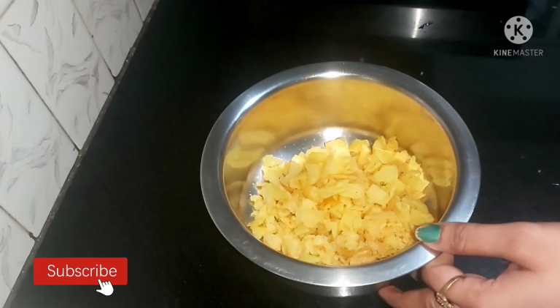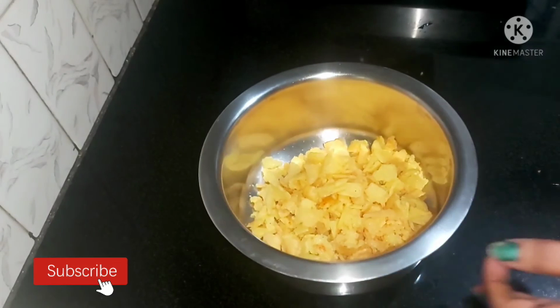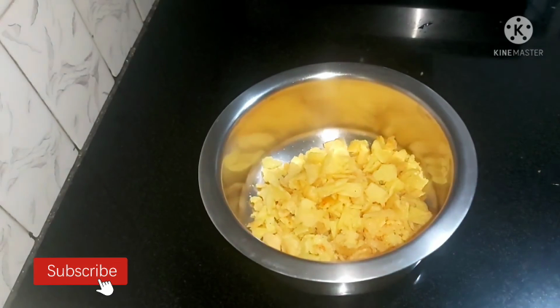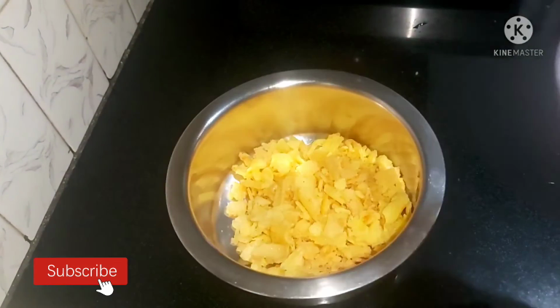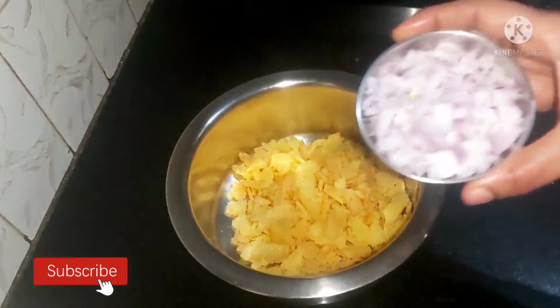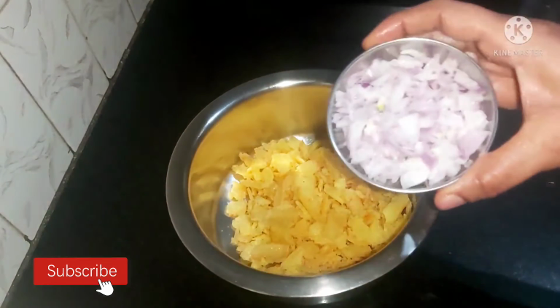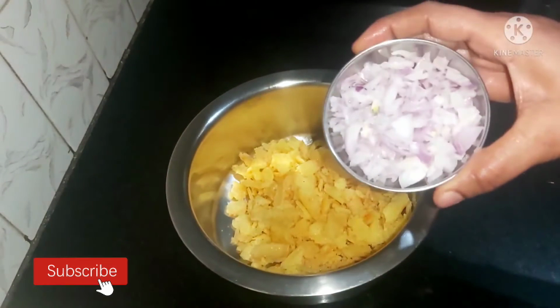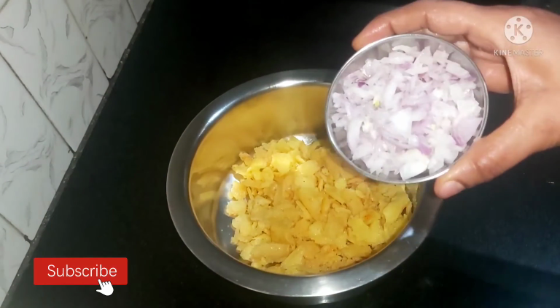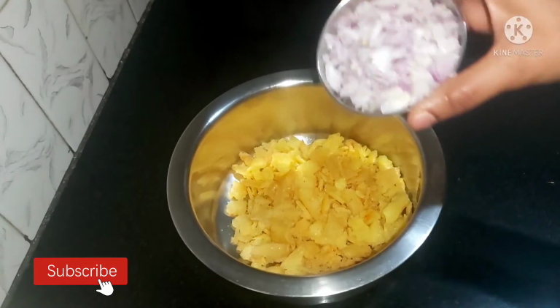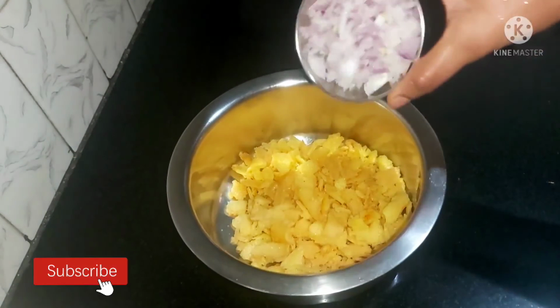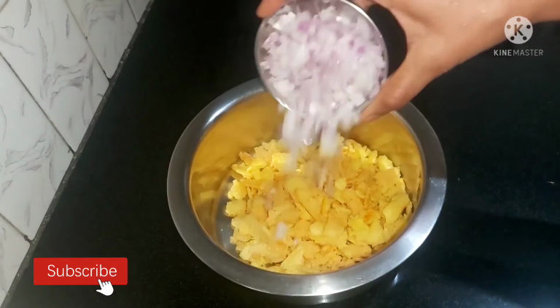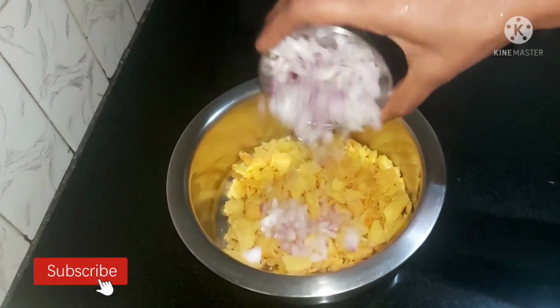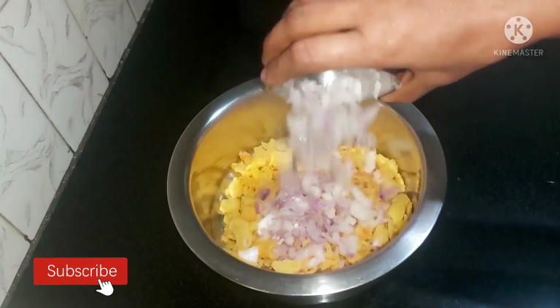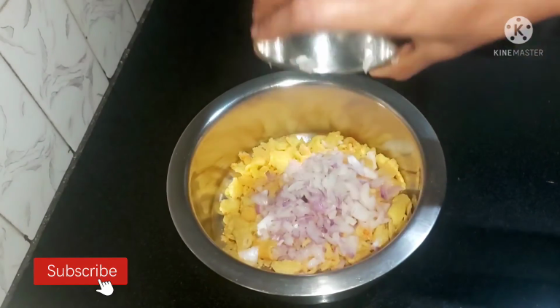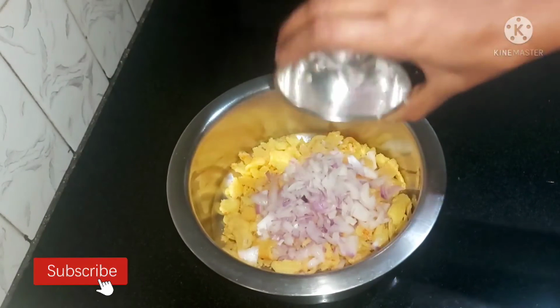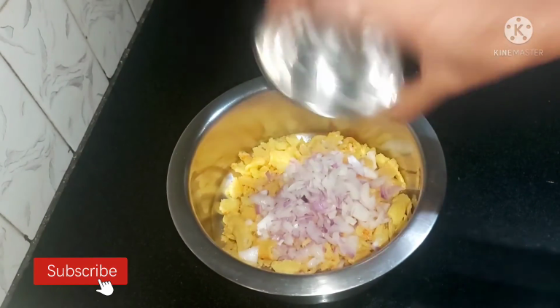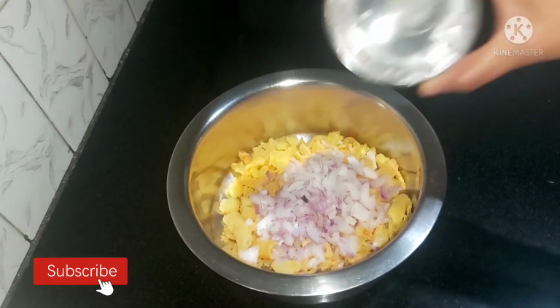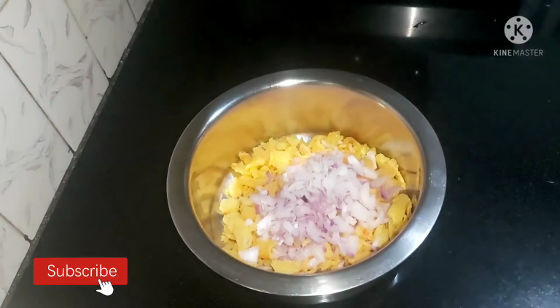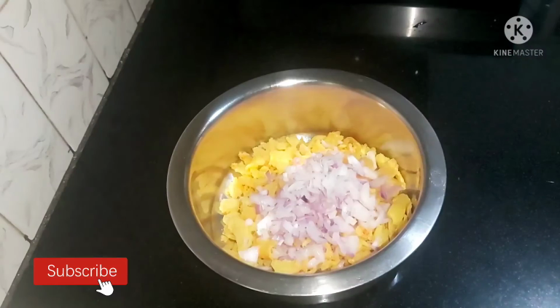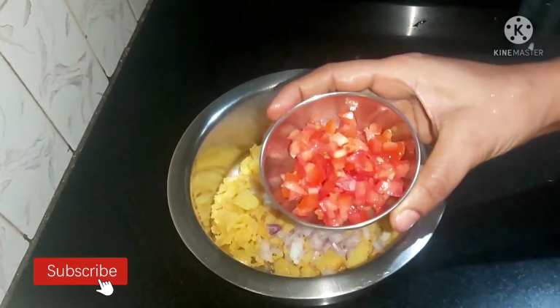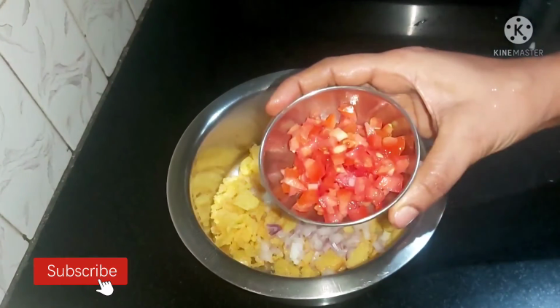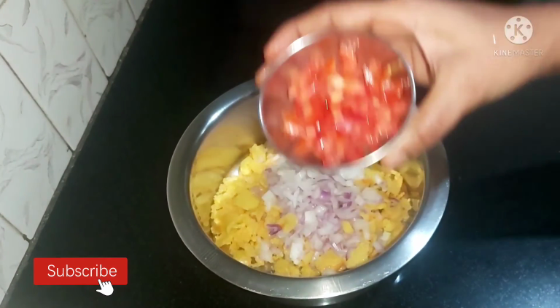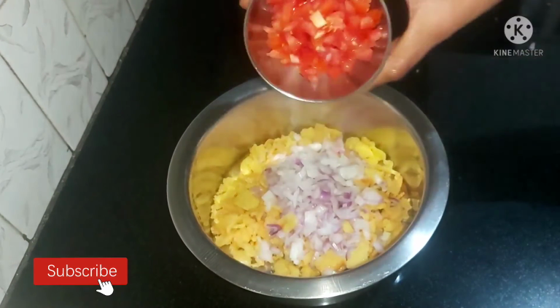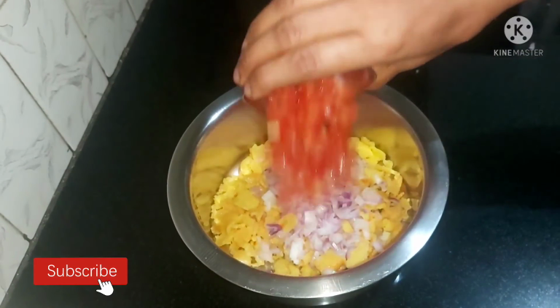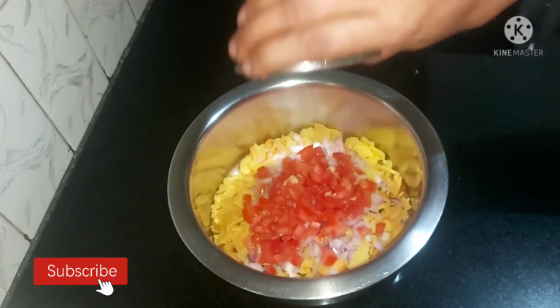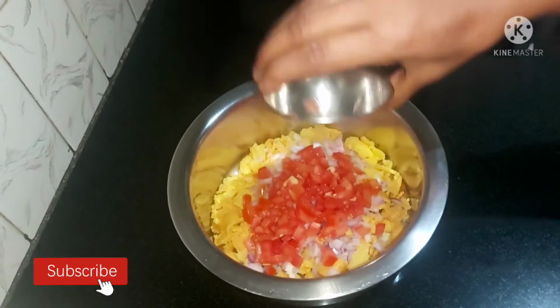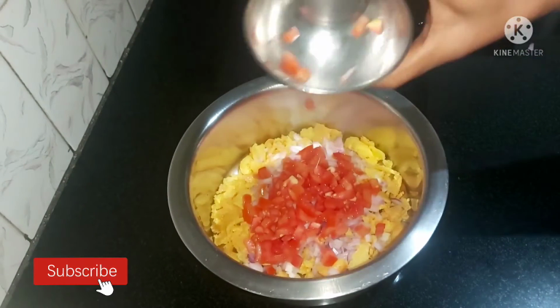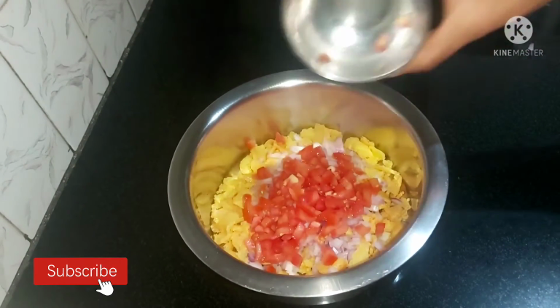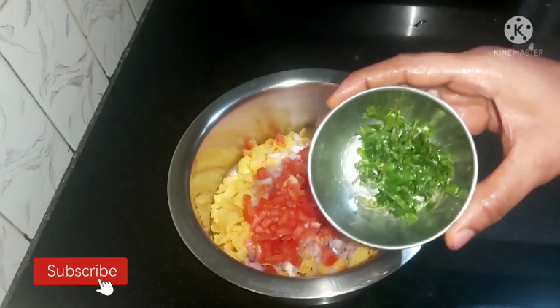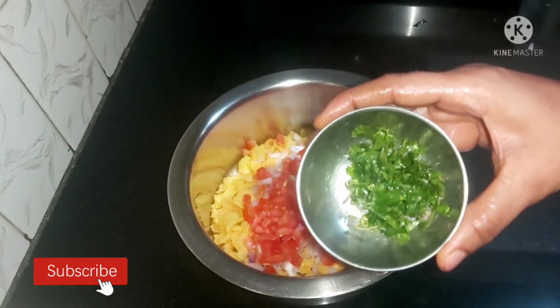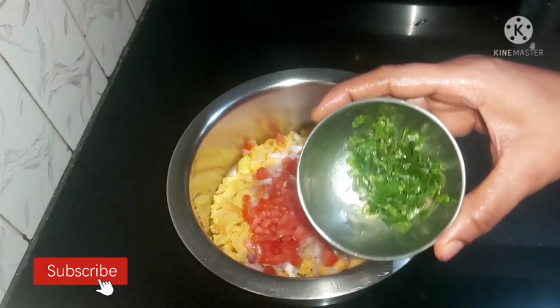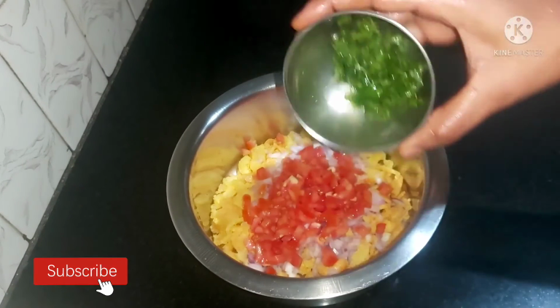Now I am going to add a piece and I will cut any piece.